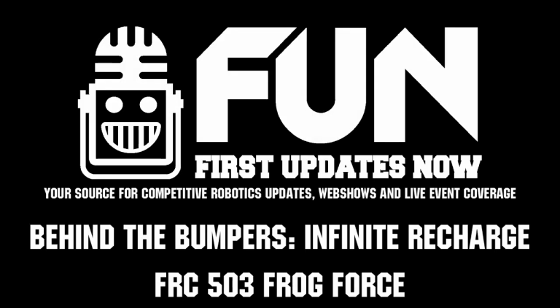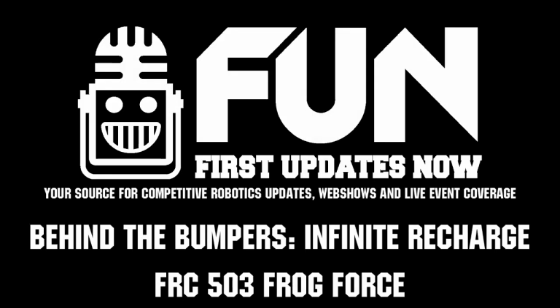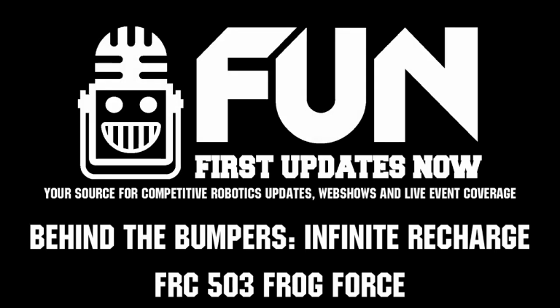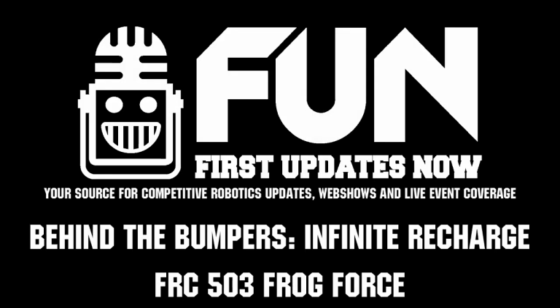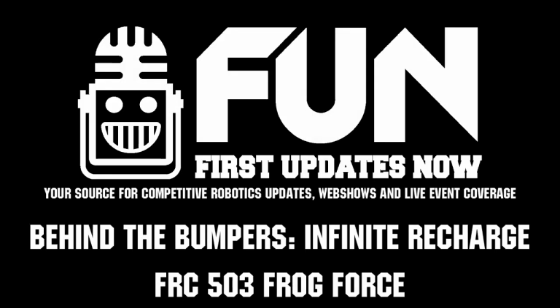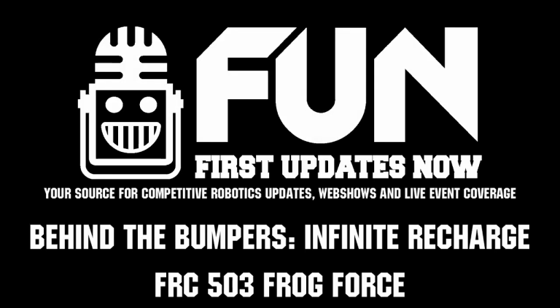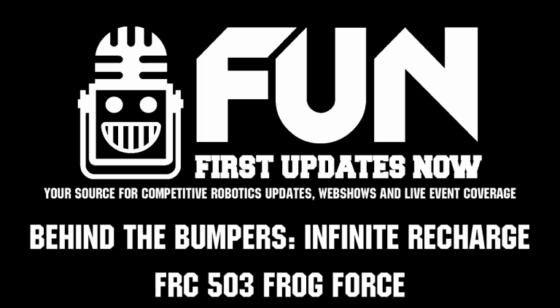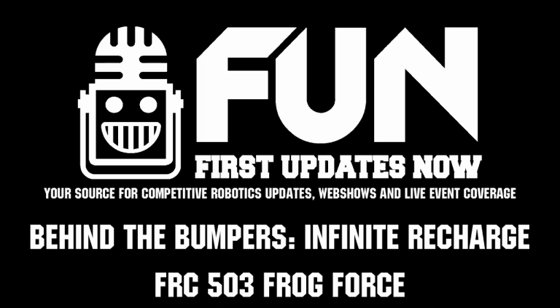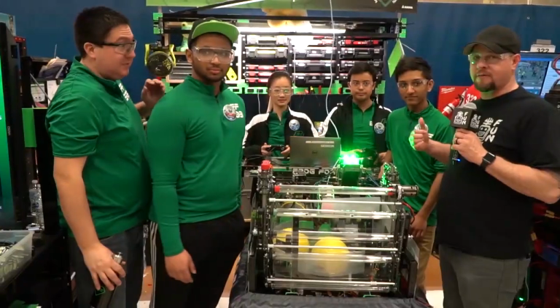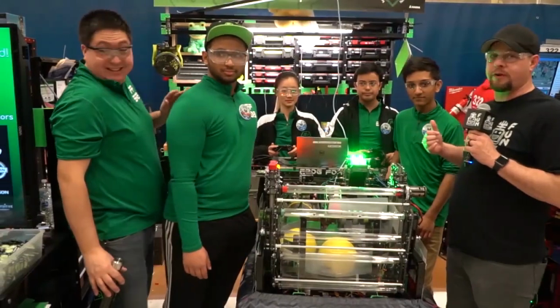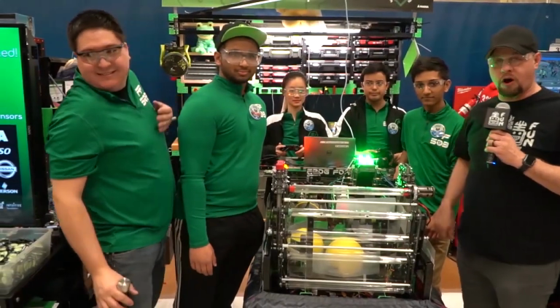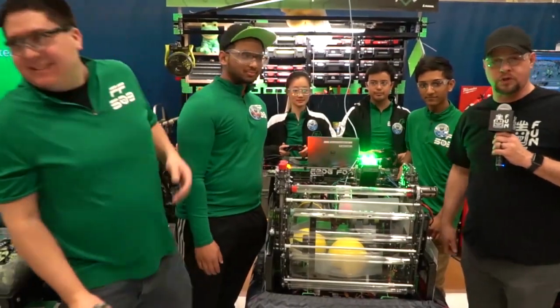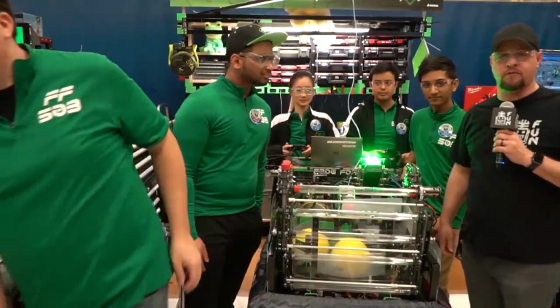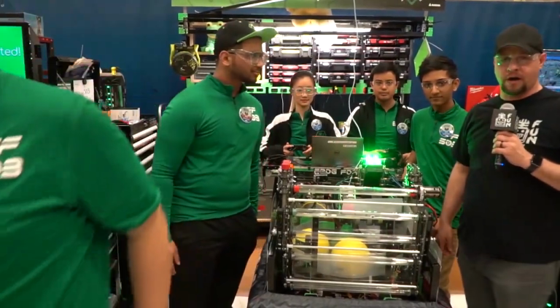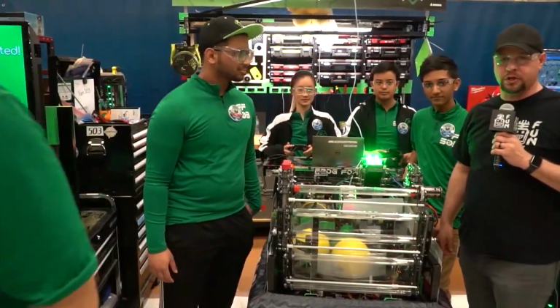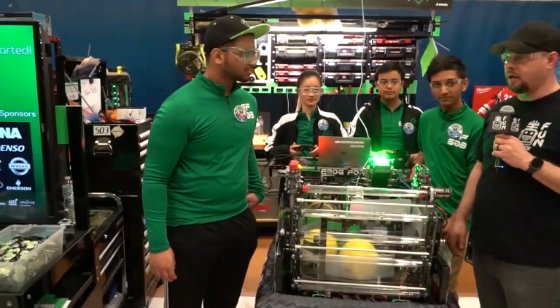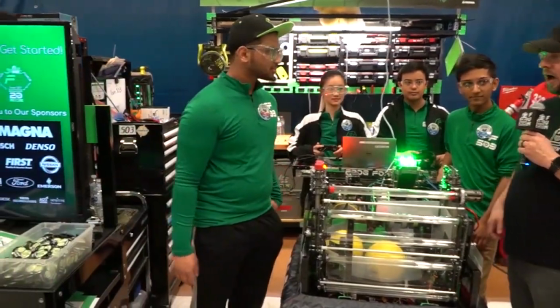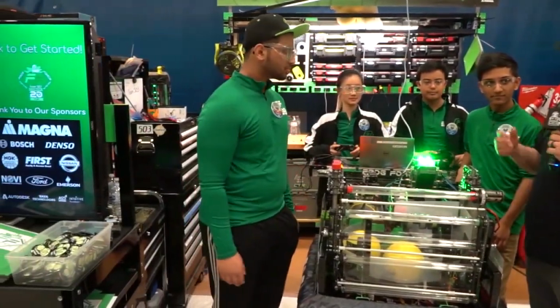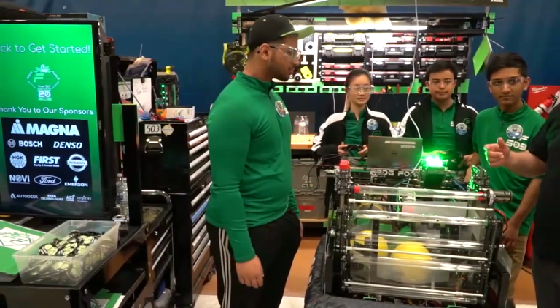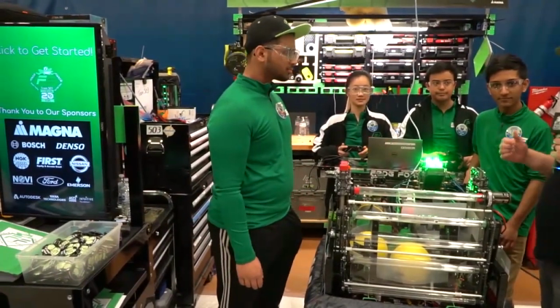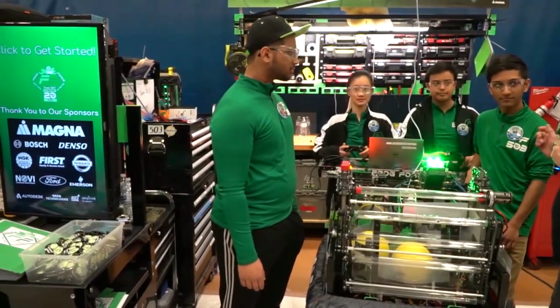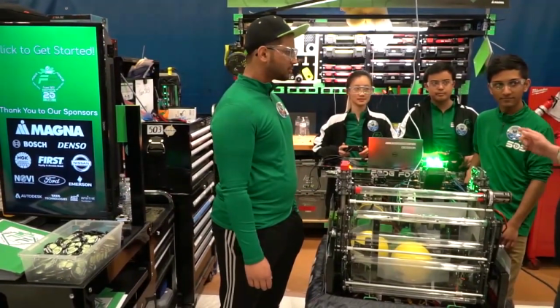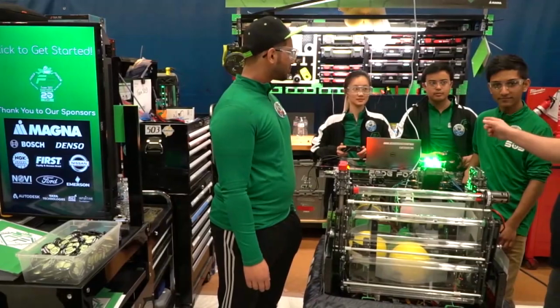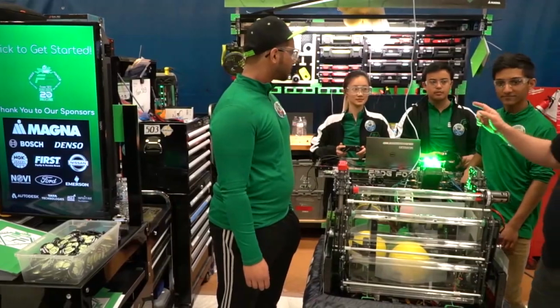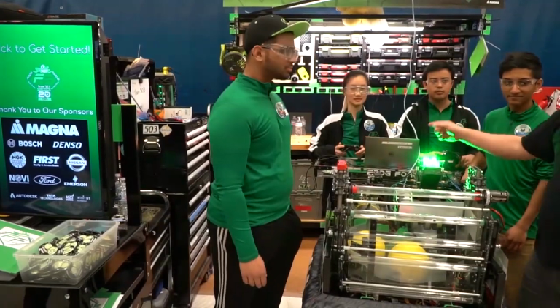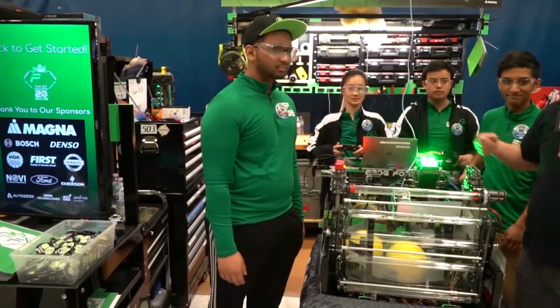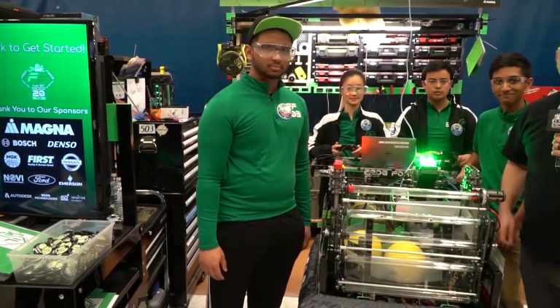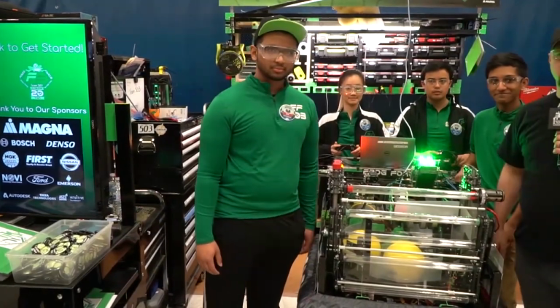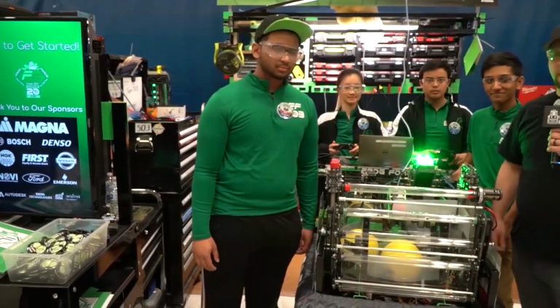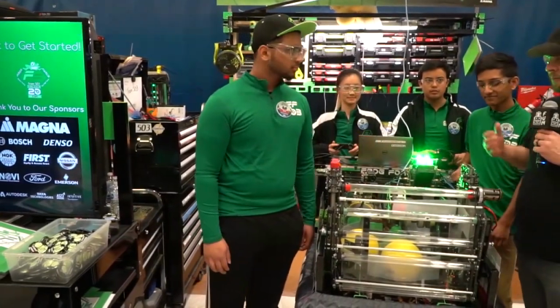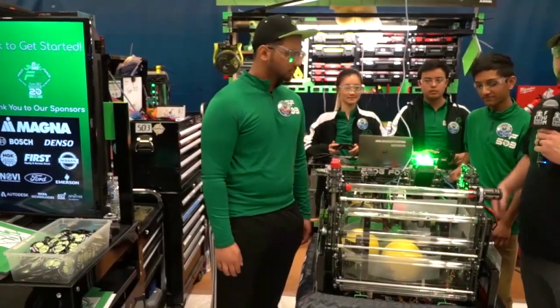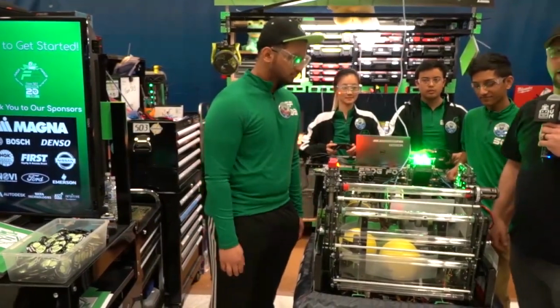Hi, I'm Steve Londo here with First Updates Now. I'm here with 503 Frog Force out of Novi, Michigan. I'm here with Unkith, Vinay, Josh, and Elise. They're going to tell us about this amazing robot.